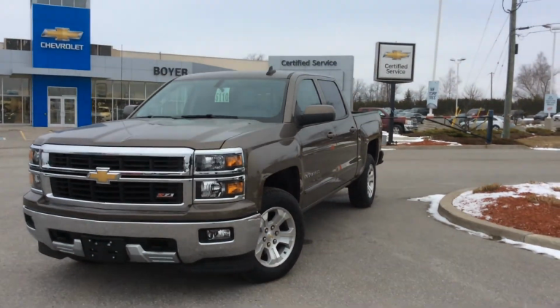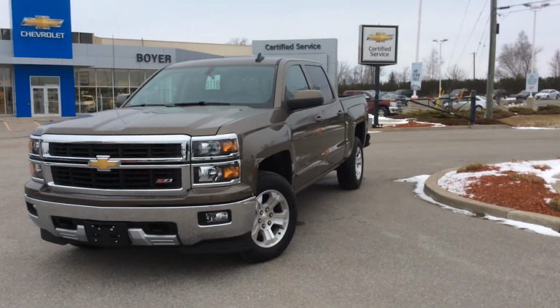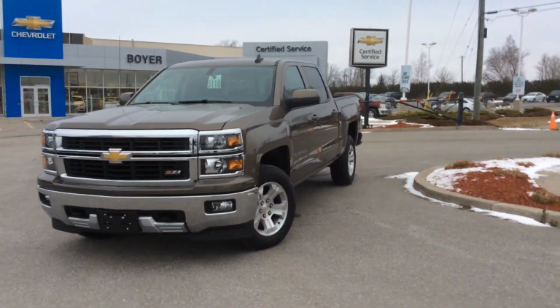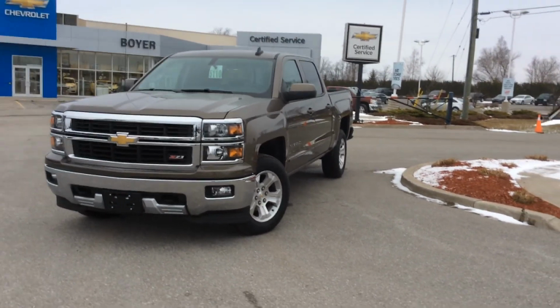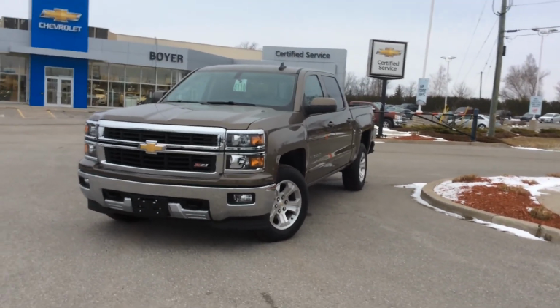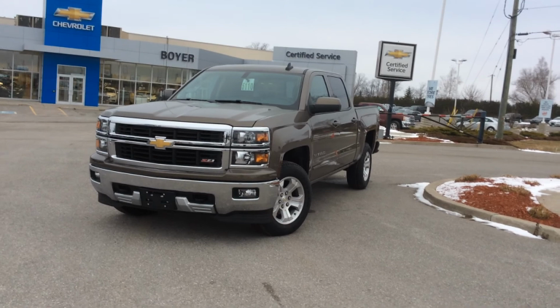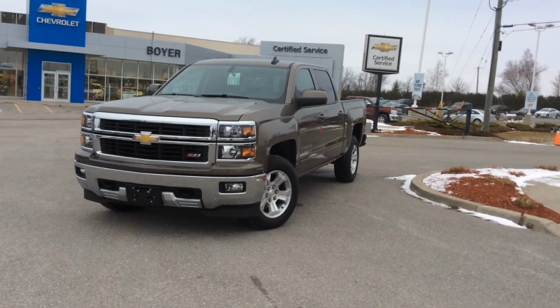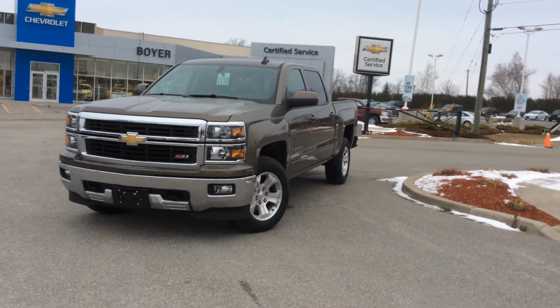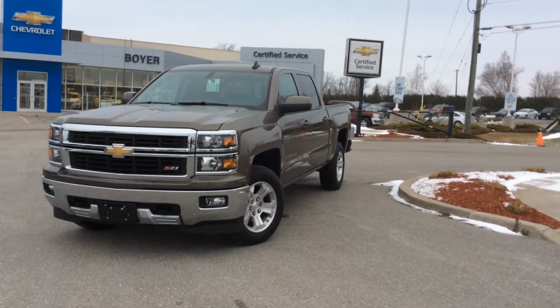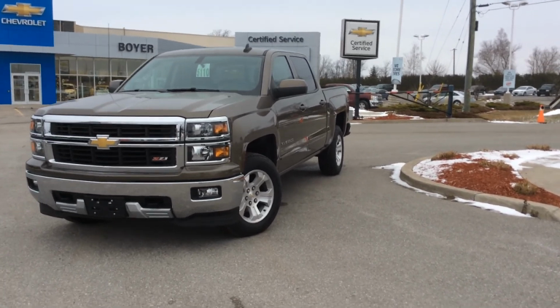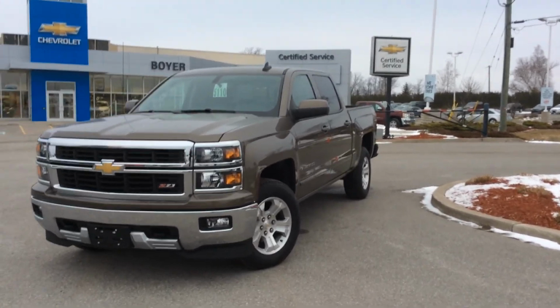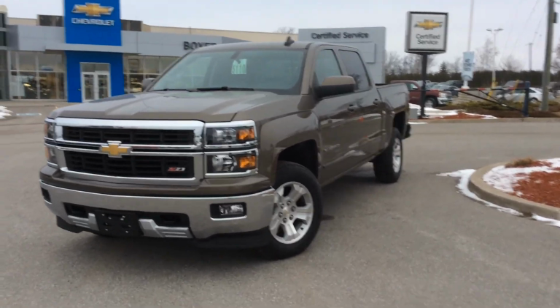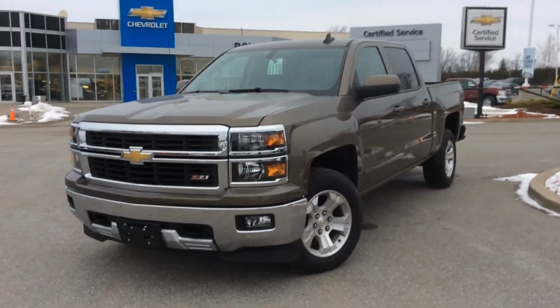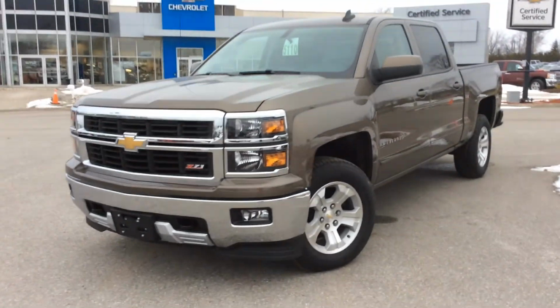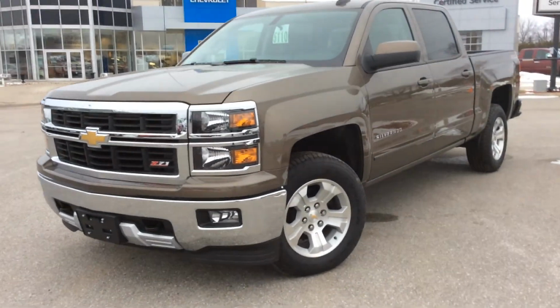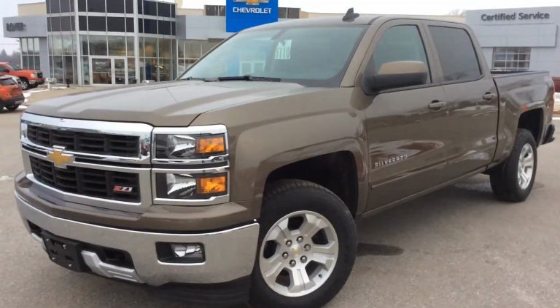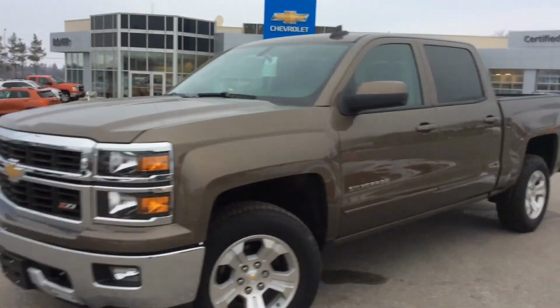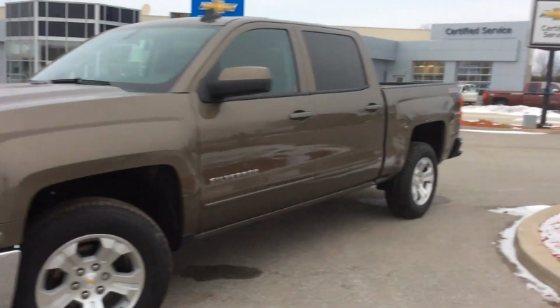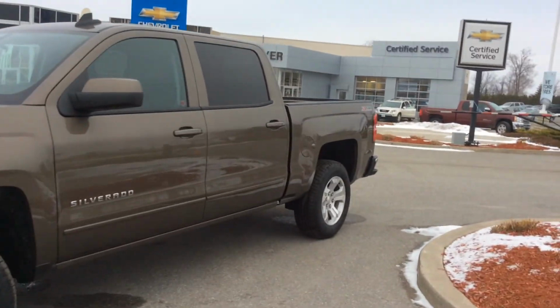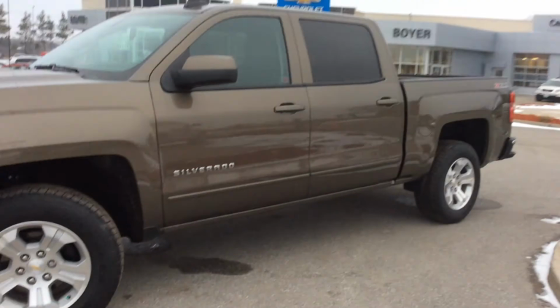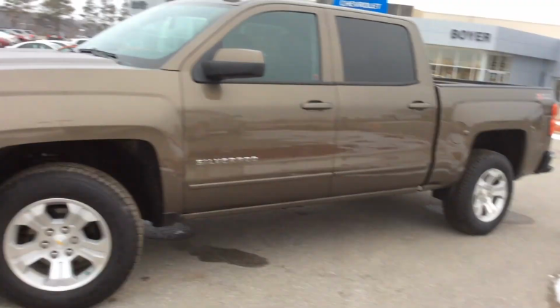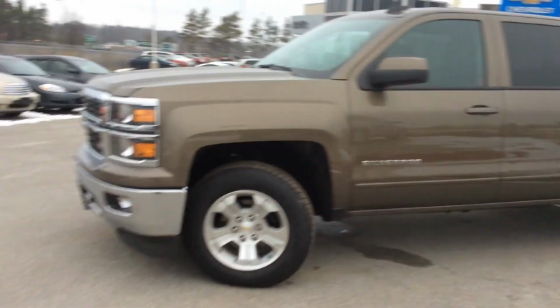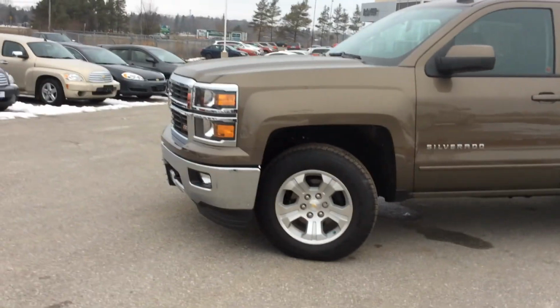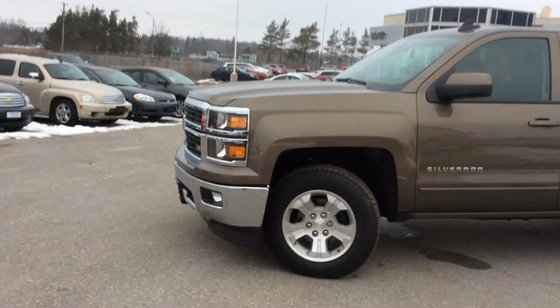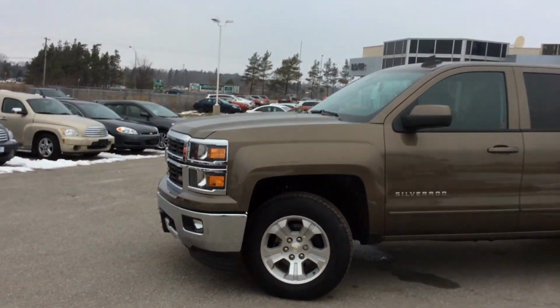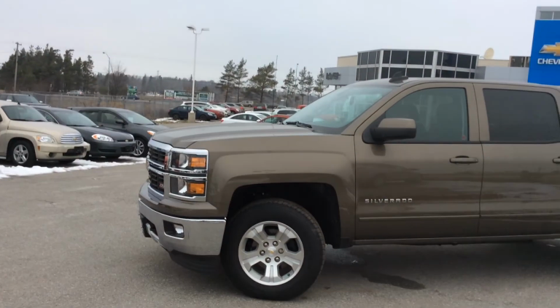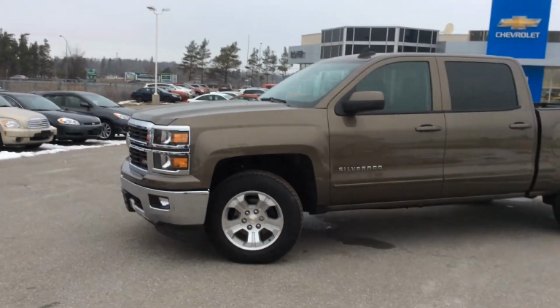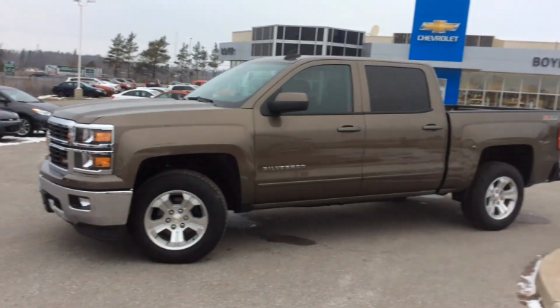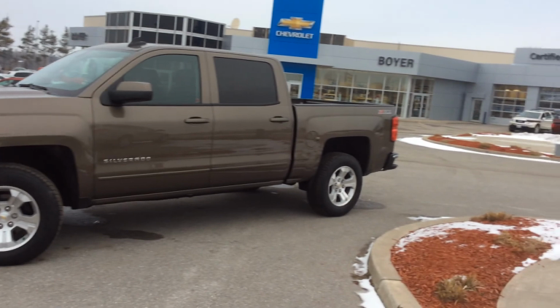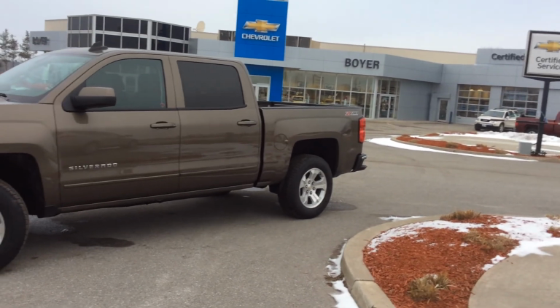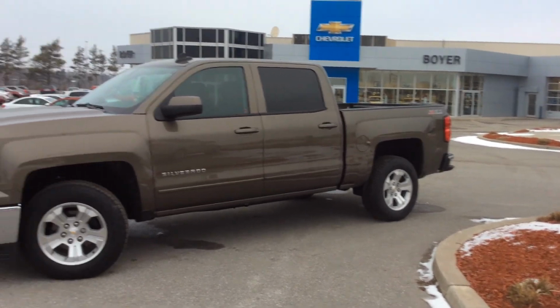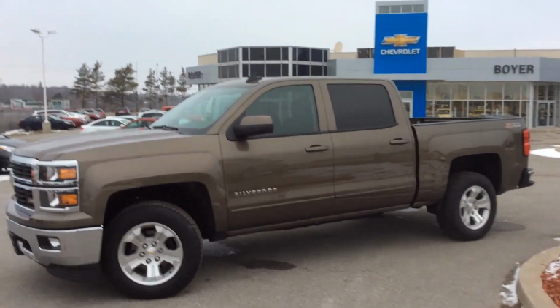This one does have the 4G LTE Wi-Fi certification in it, thanks to the OnStar capabilities. Pretty cool stuff, lots of upgraded packages. It is 2LT, so there really is only one trim level higher. It's a great truck.